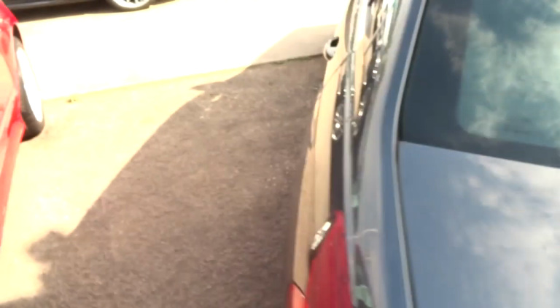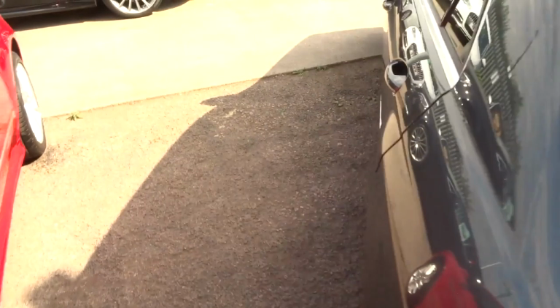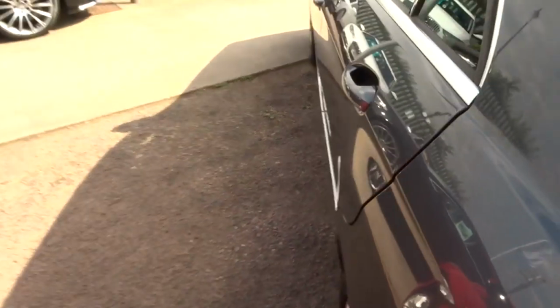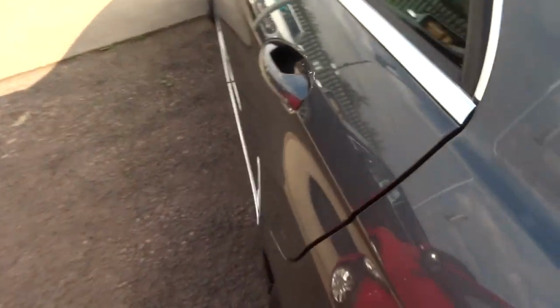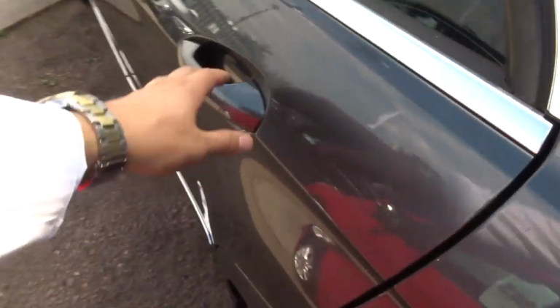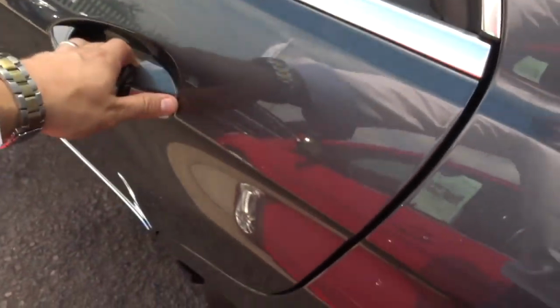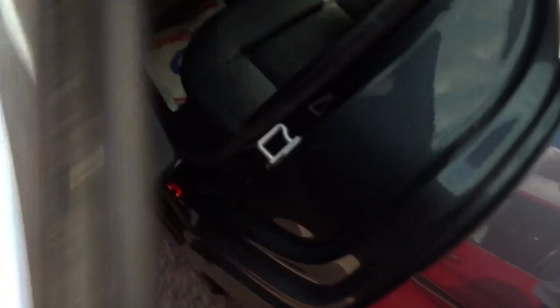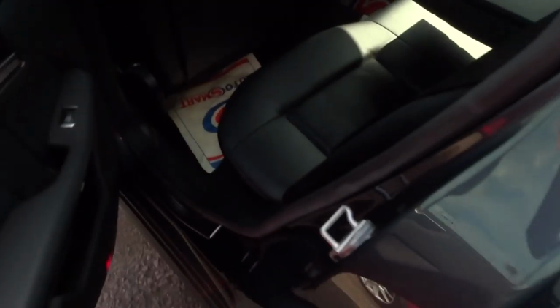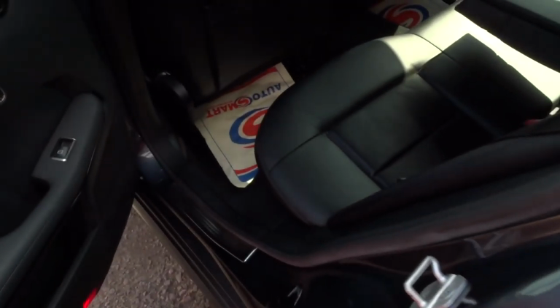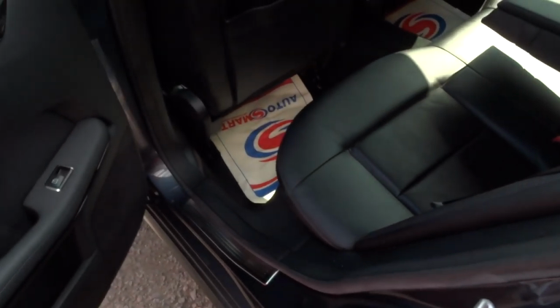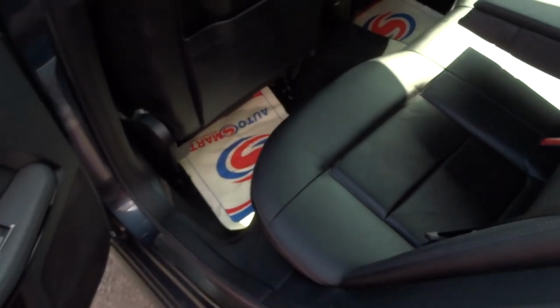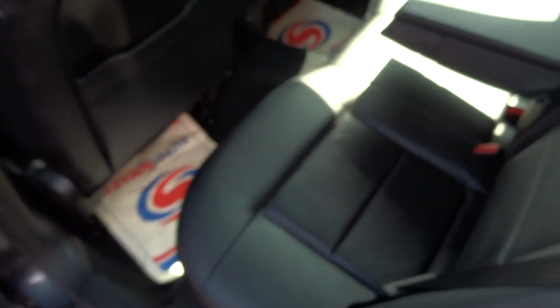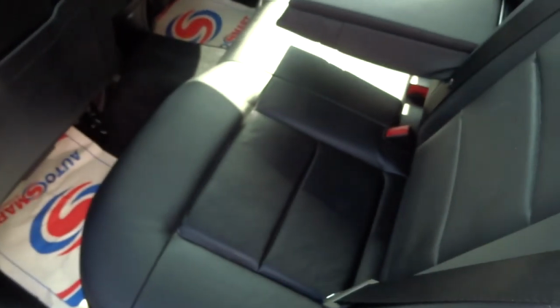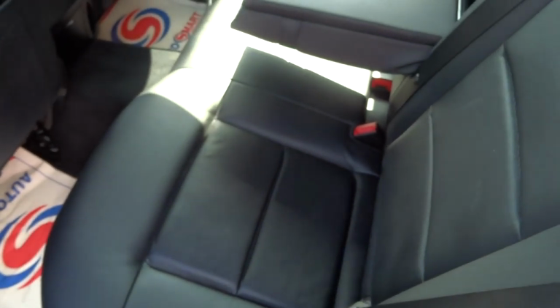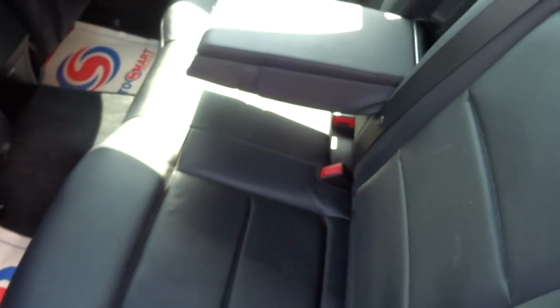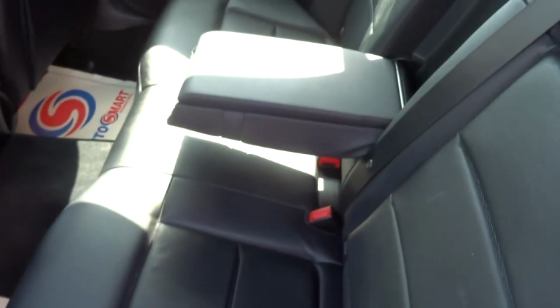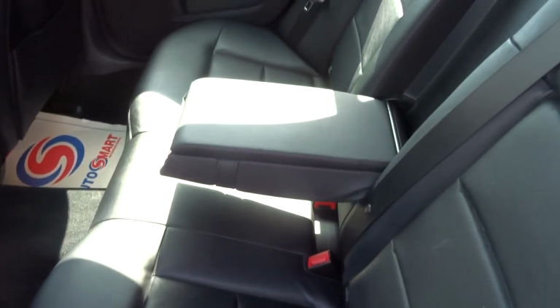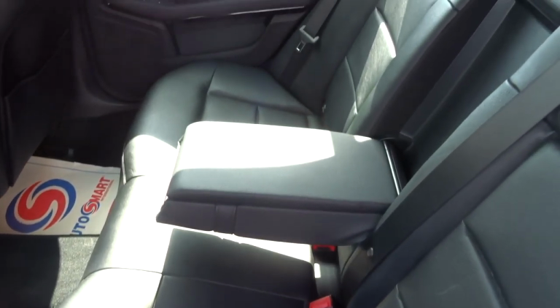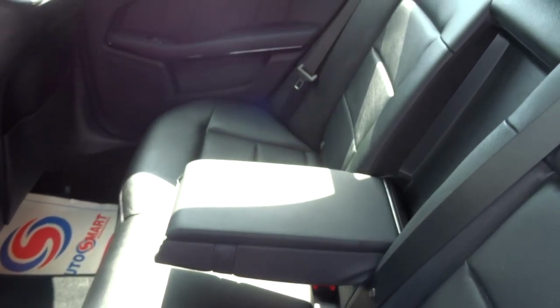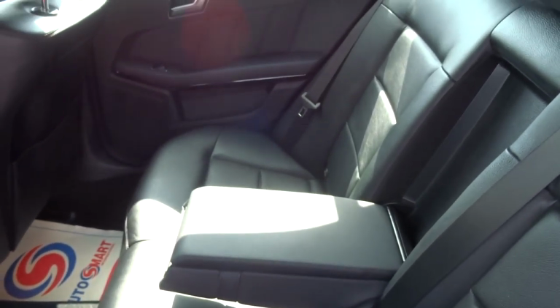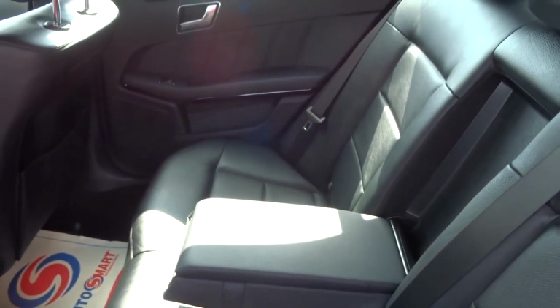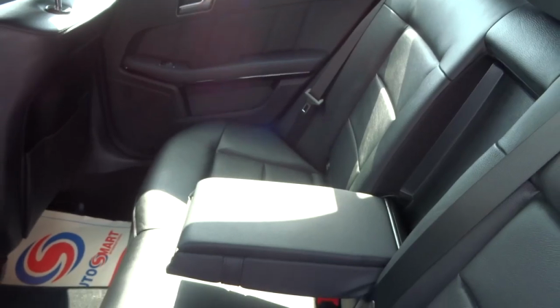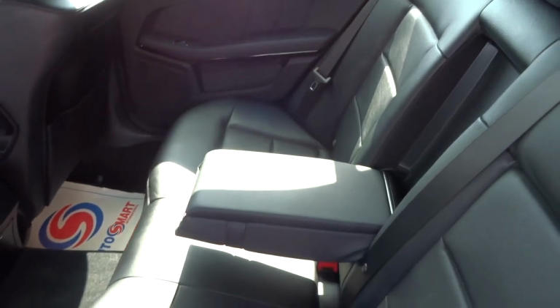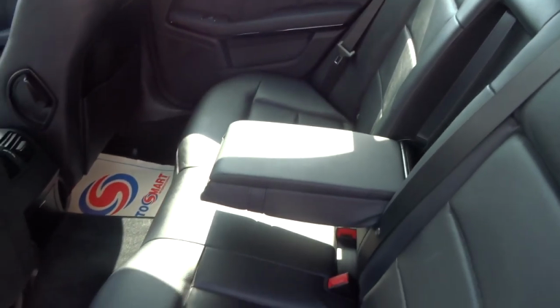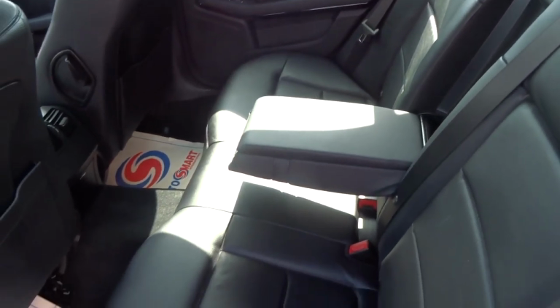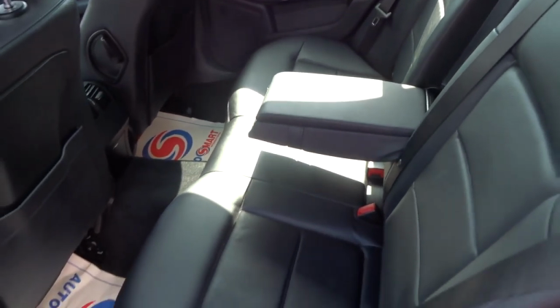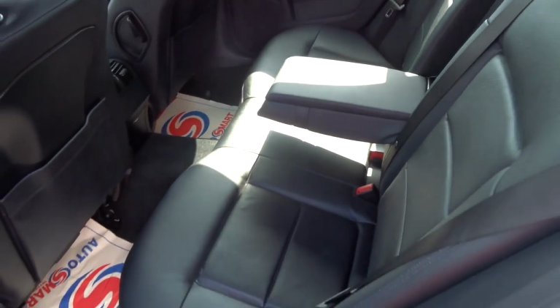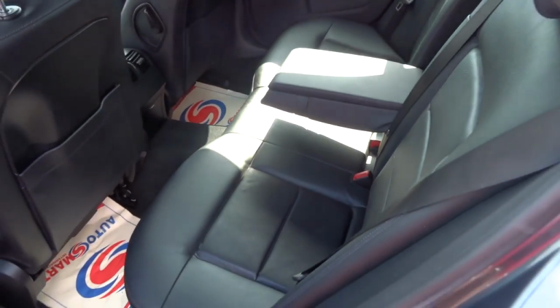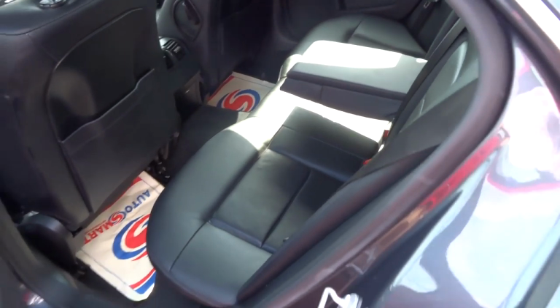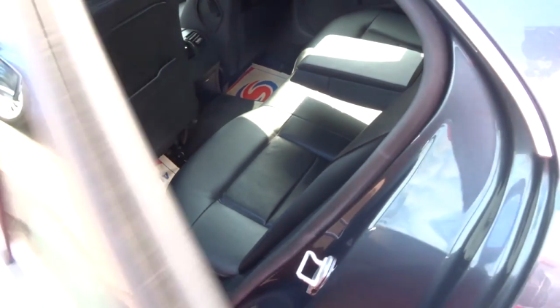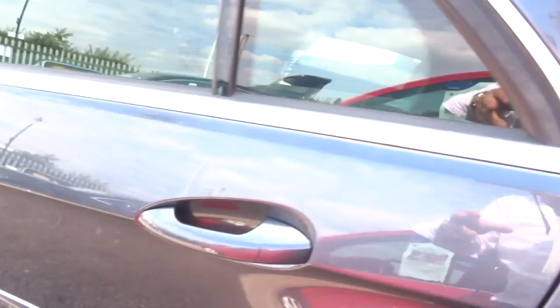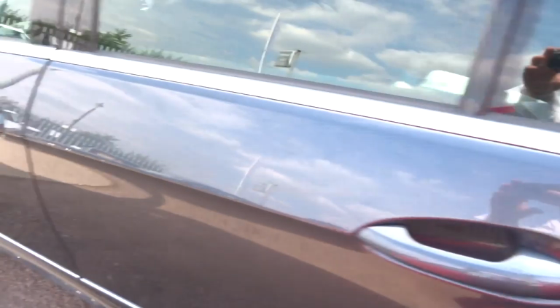It's got a full black soft leather interior with a centre armrest that has storage in it and a couple of cupholders. There's also Isofix in the back there as well.